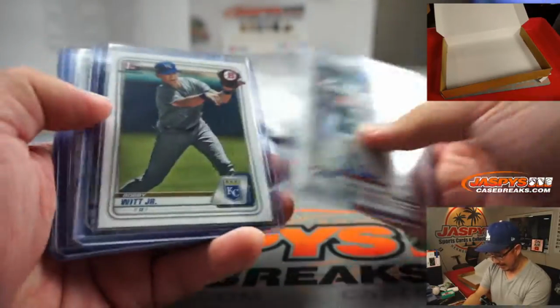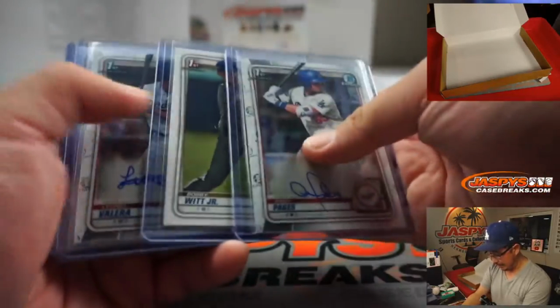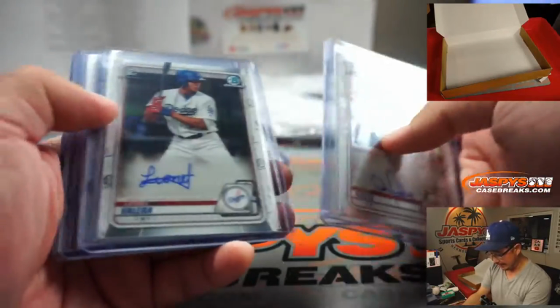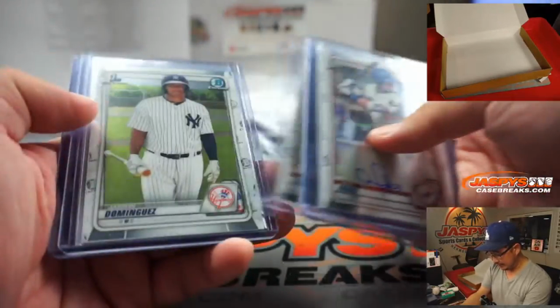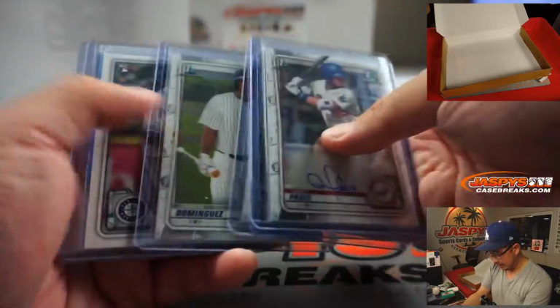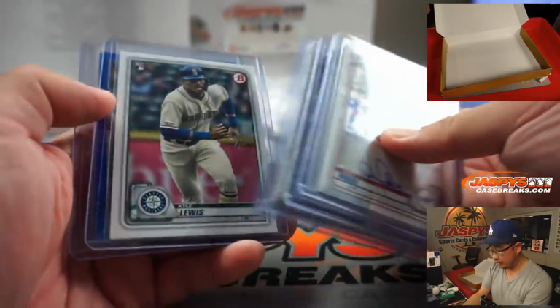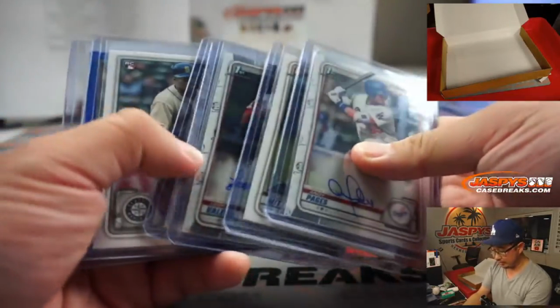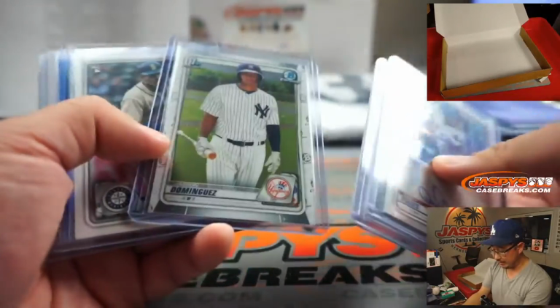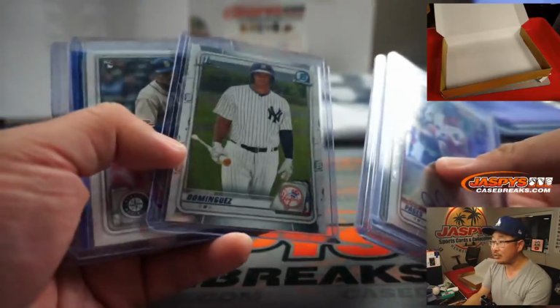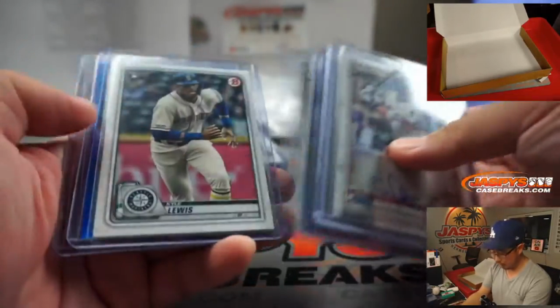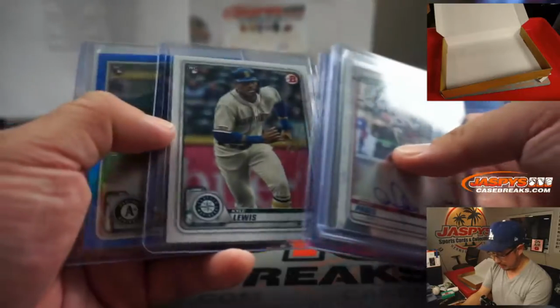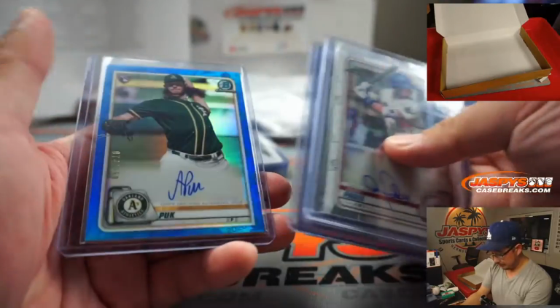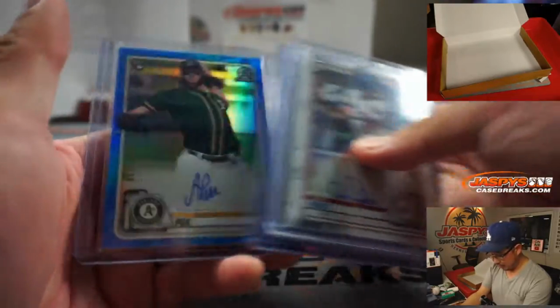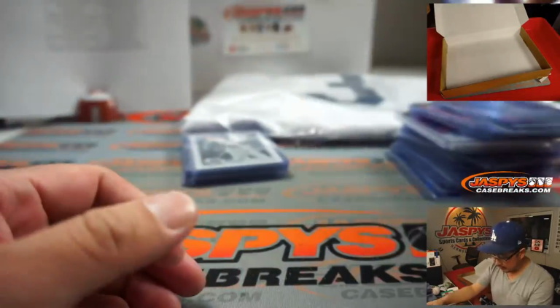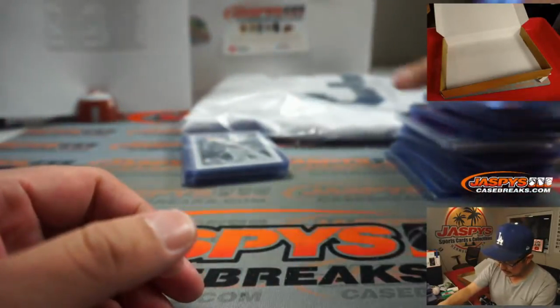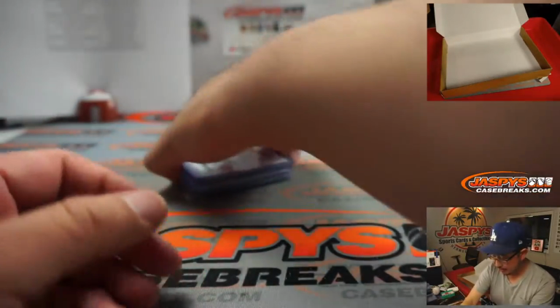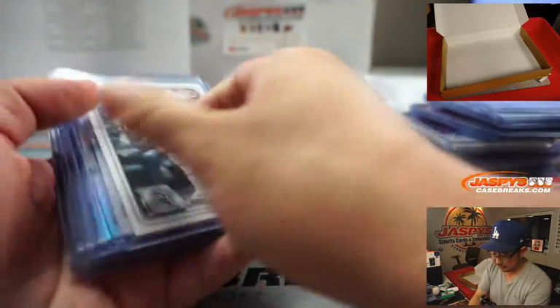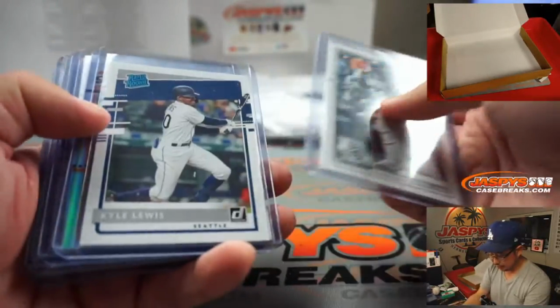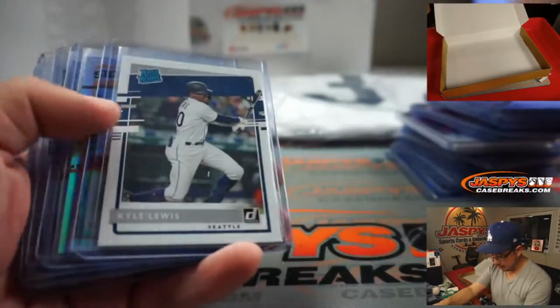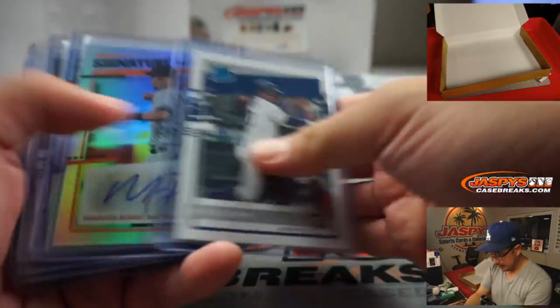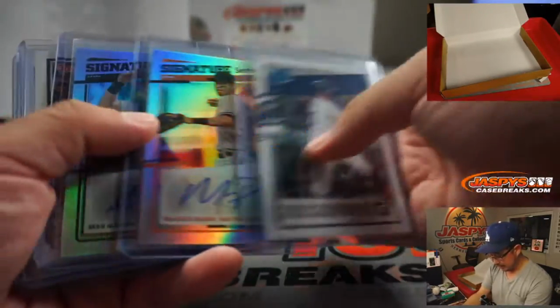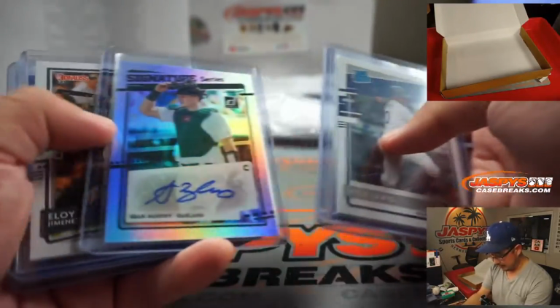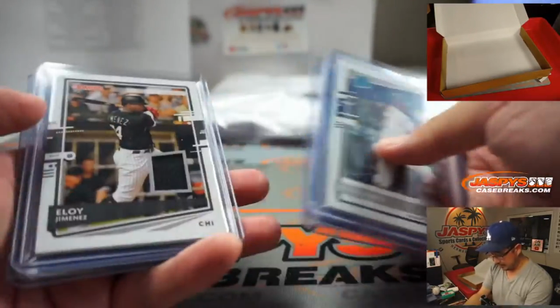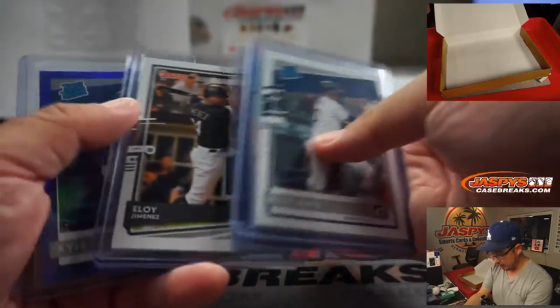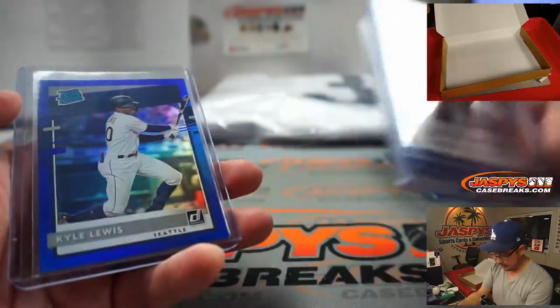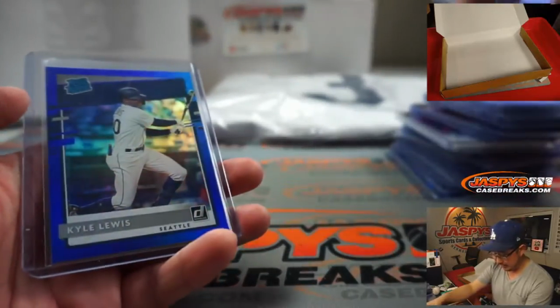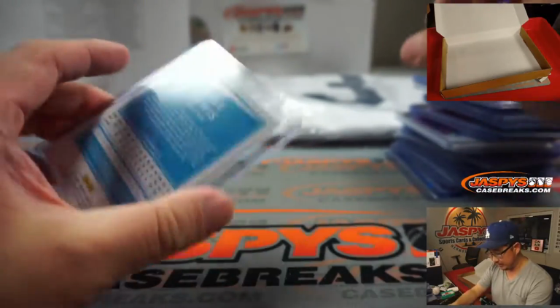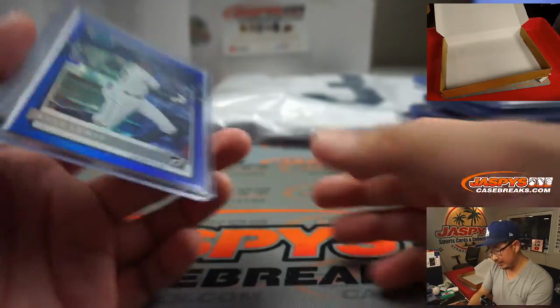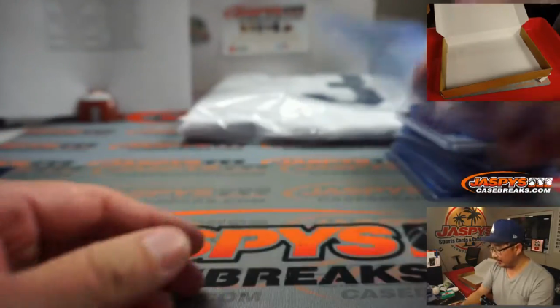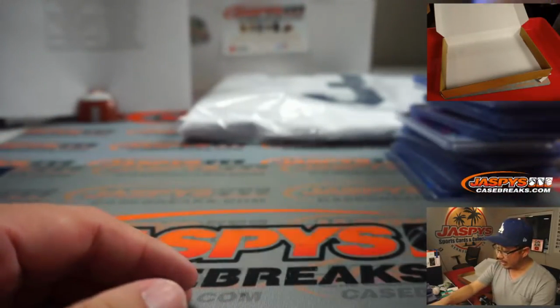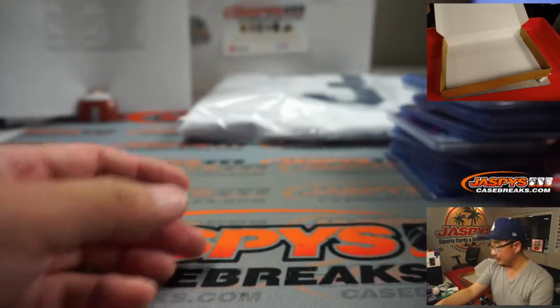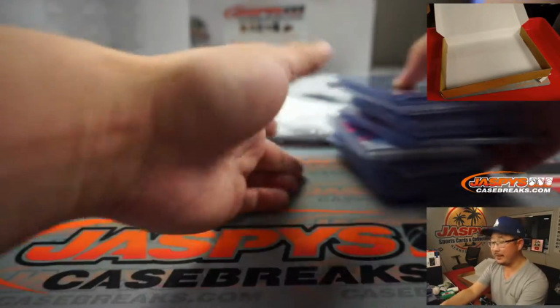Luis Robert, Andy Pagas, Bobby Witt Jr., Jason Dominguez chrome card, more Kyle Lewis, AJ Puck, Luis Robert, Kyle Lewis, Sean Murphy, Eloy Jimenez relic, and more Kyle Lewis right there.